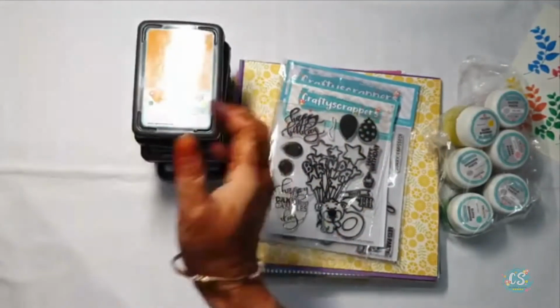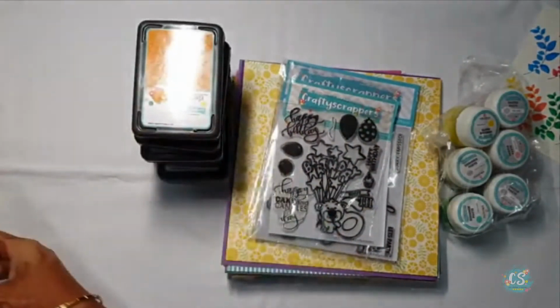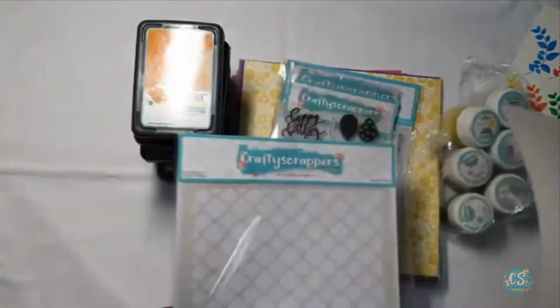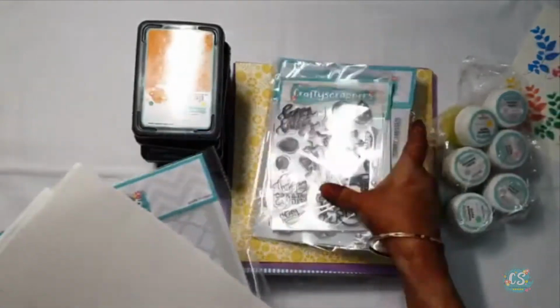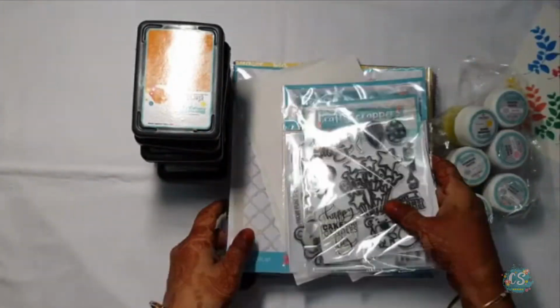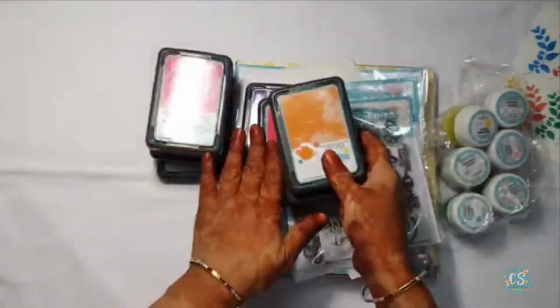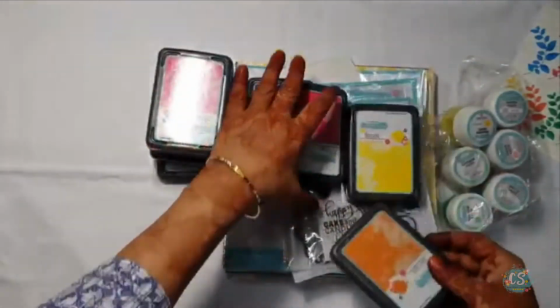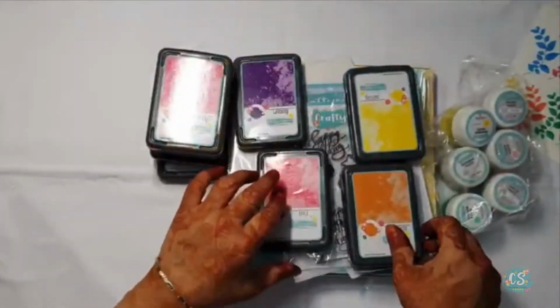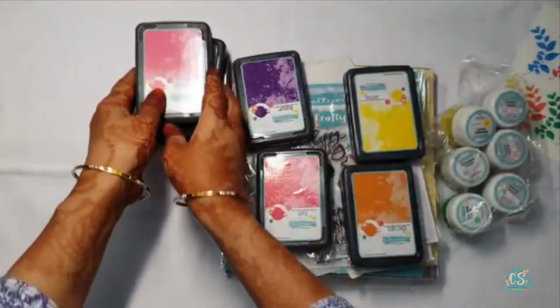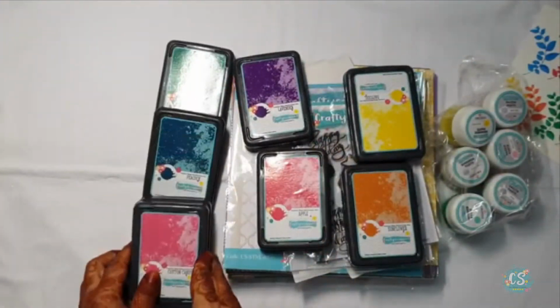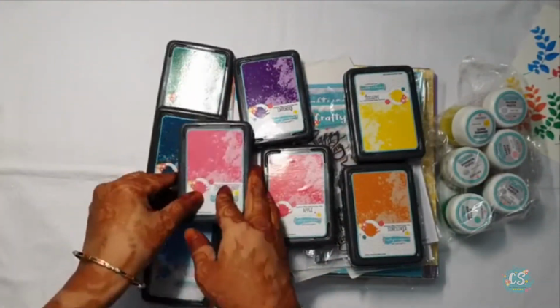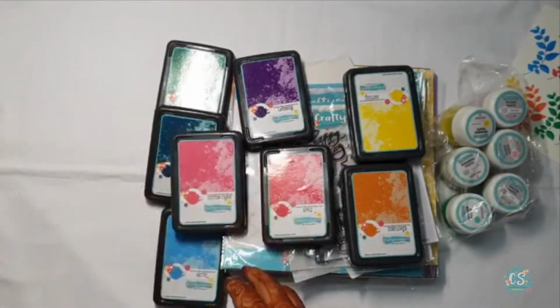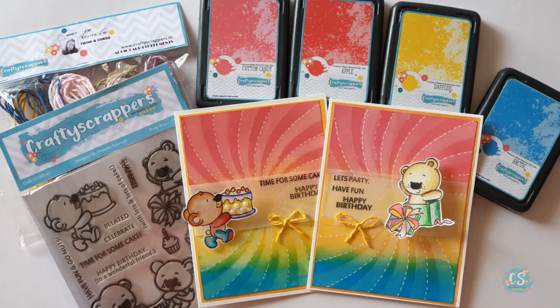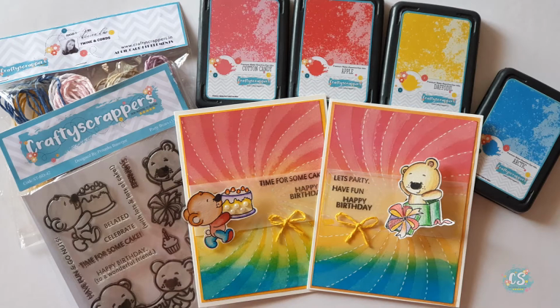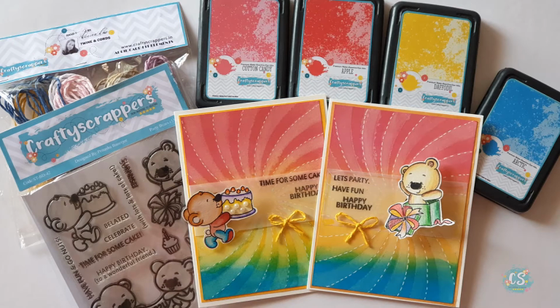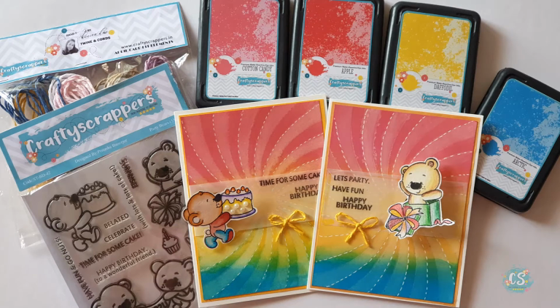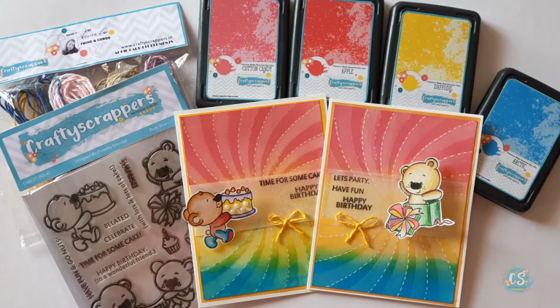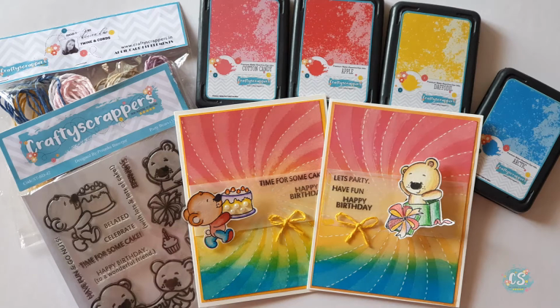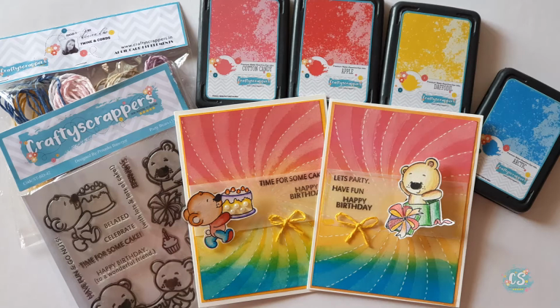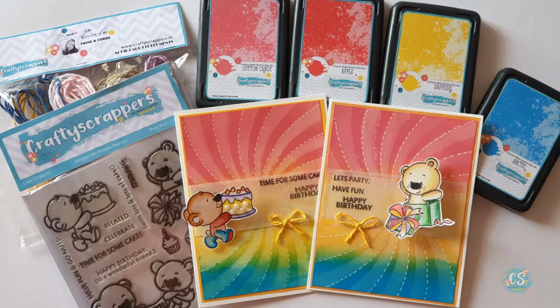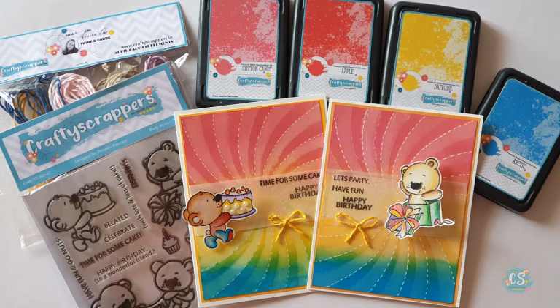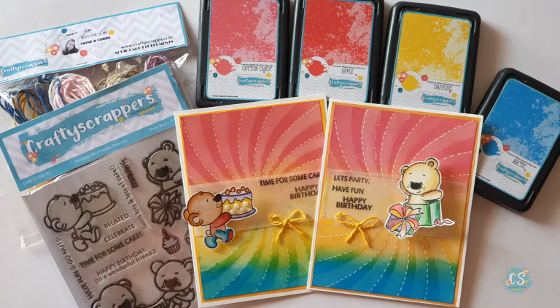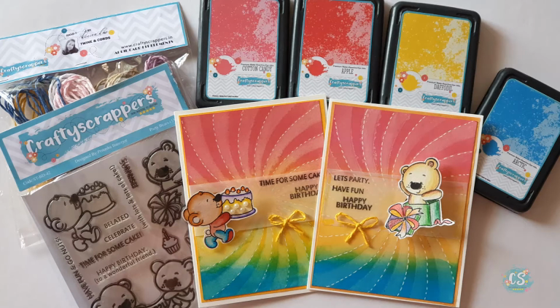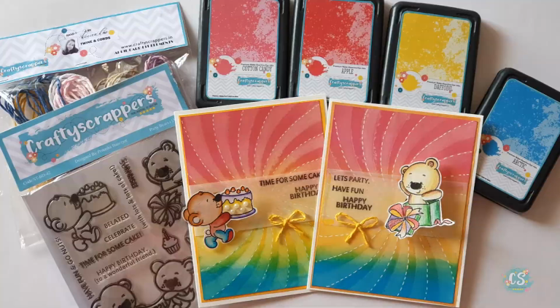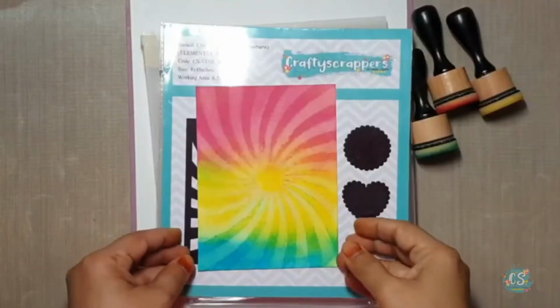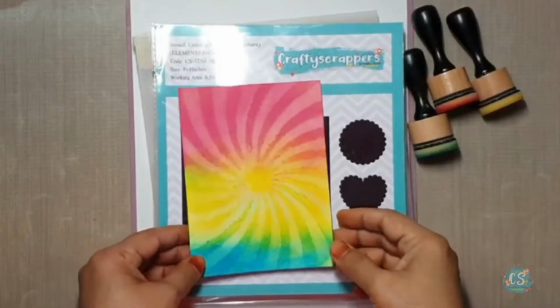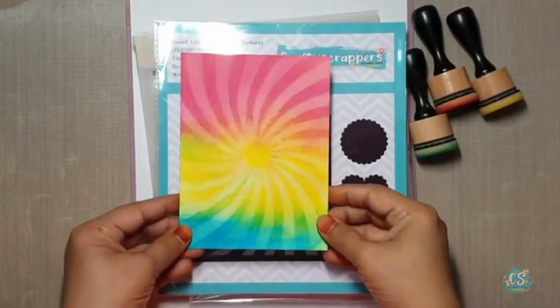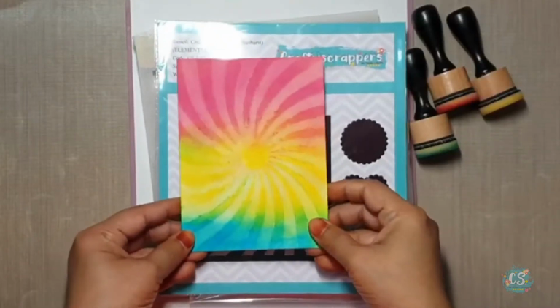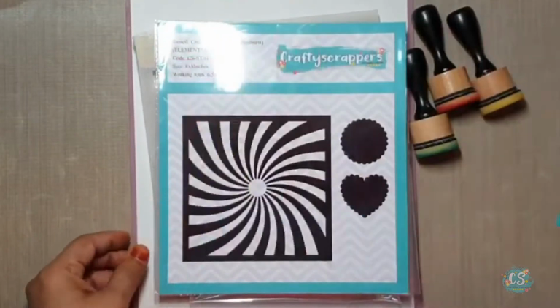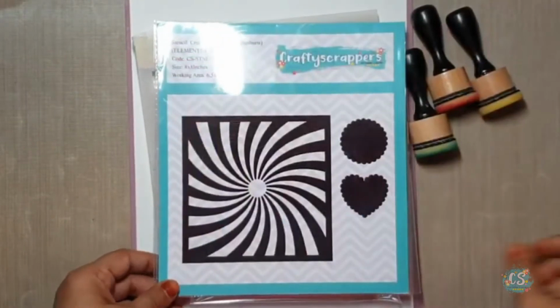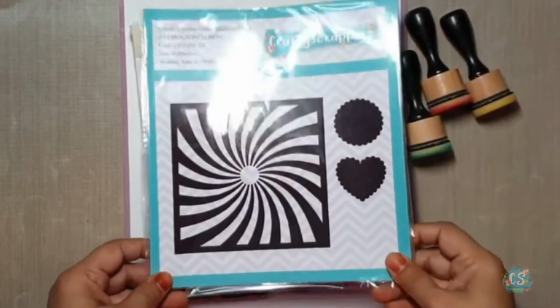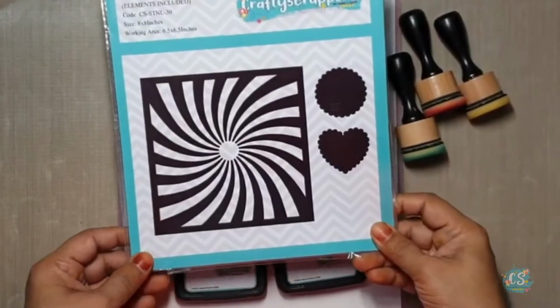So guys, book your card kit at CraftyScrappers.in — now it is available at a discounted price. Now moving on to today's project: my project is a wobble card with bleached background. So let's begin — my first background is a bleached background.